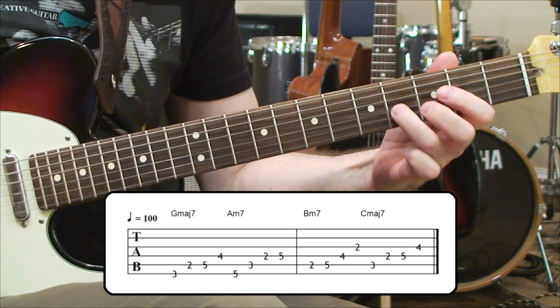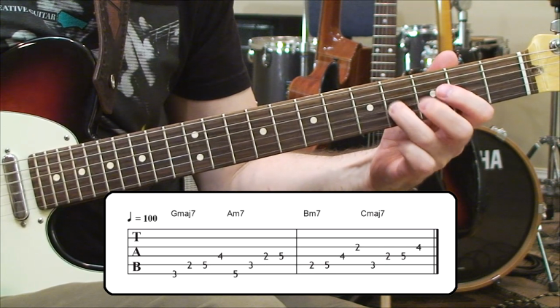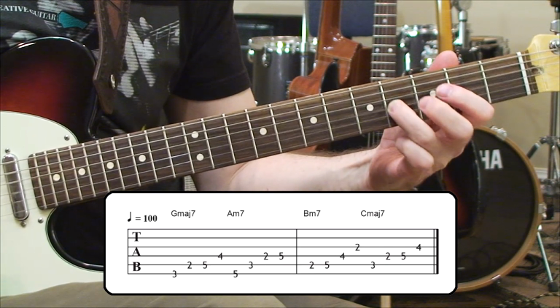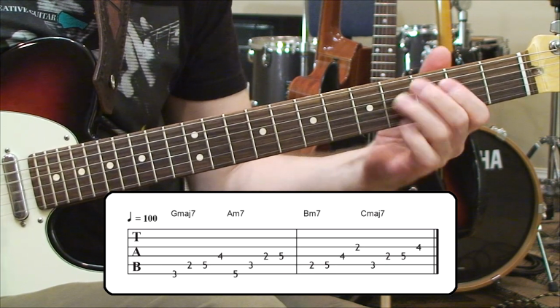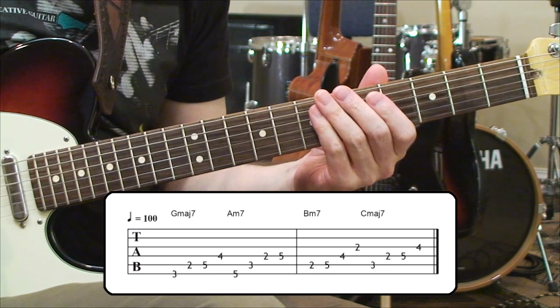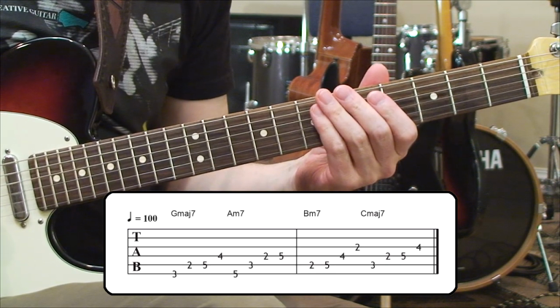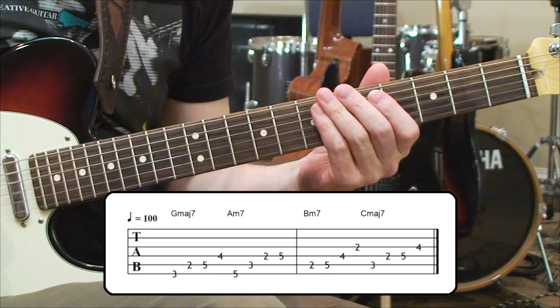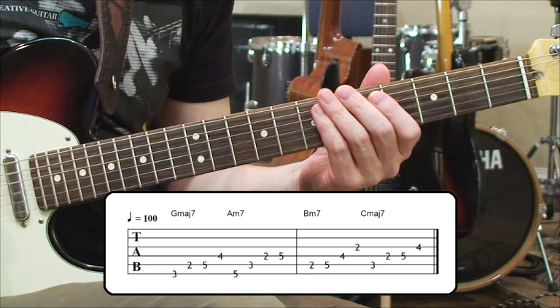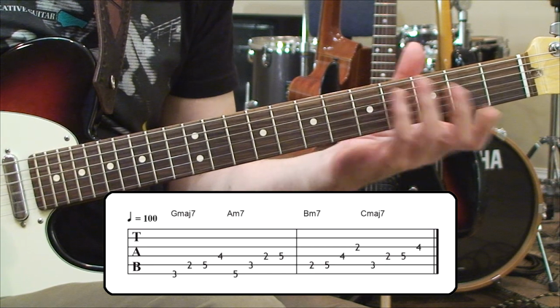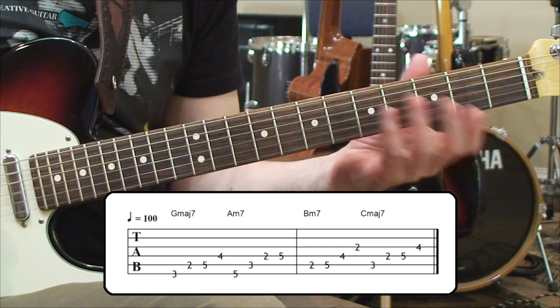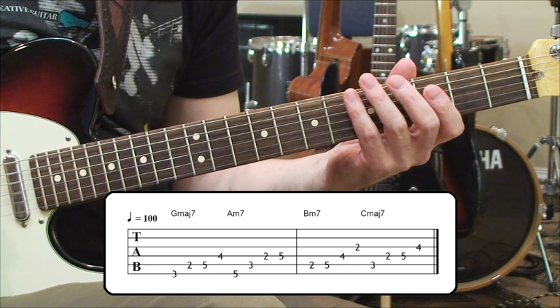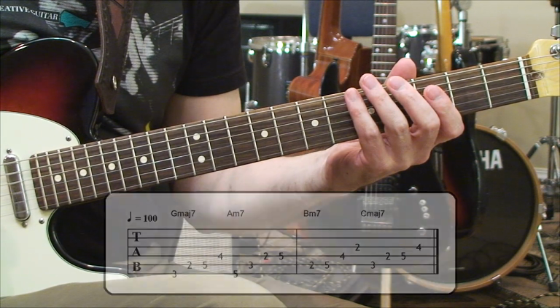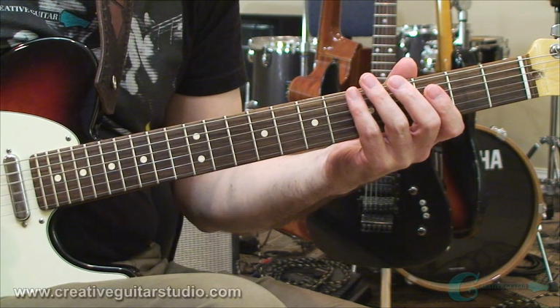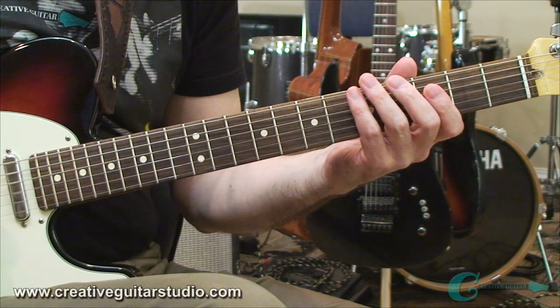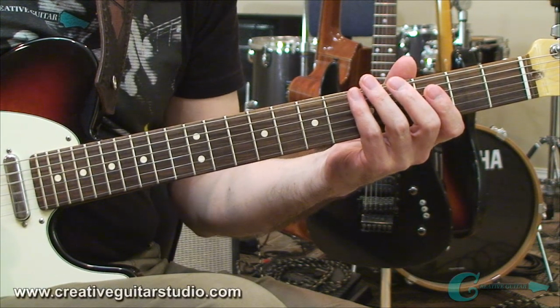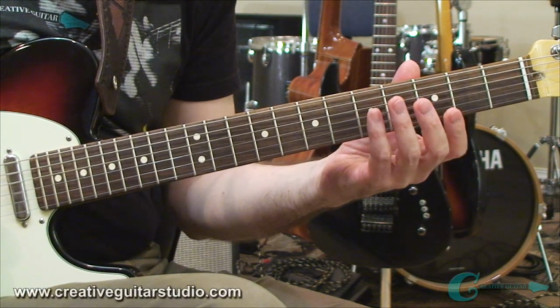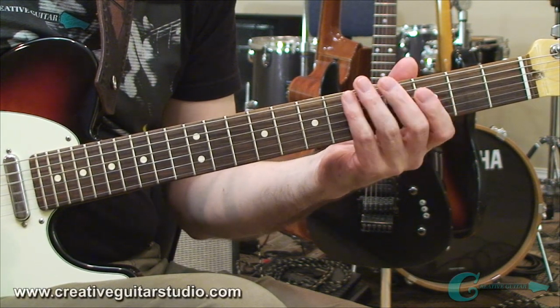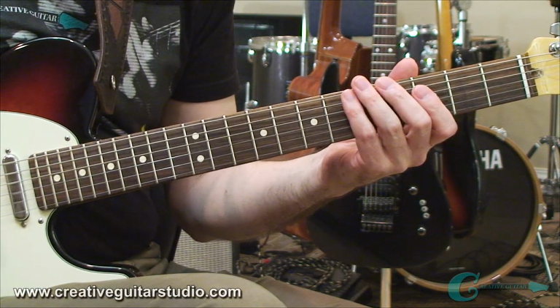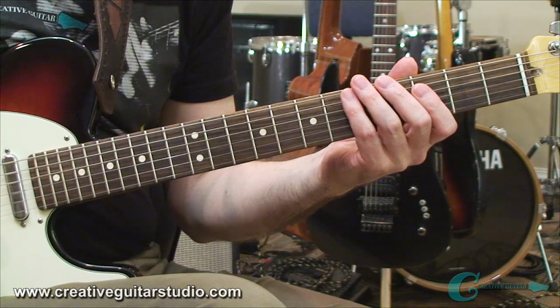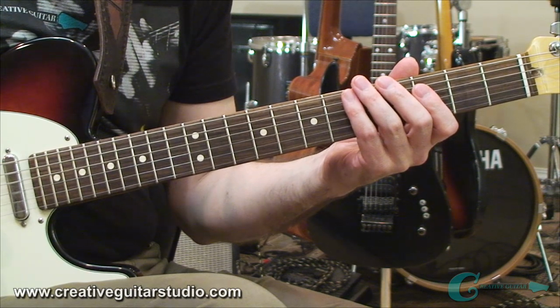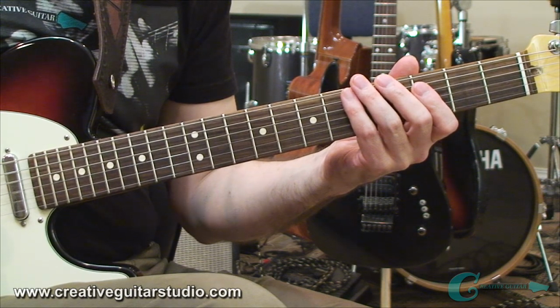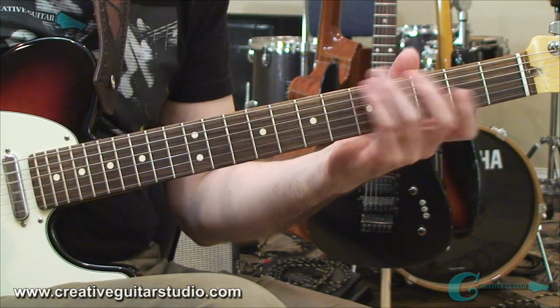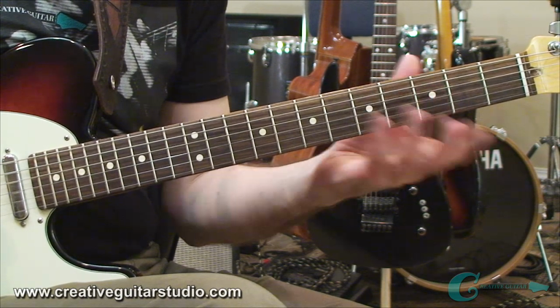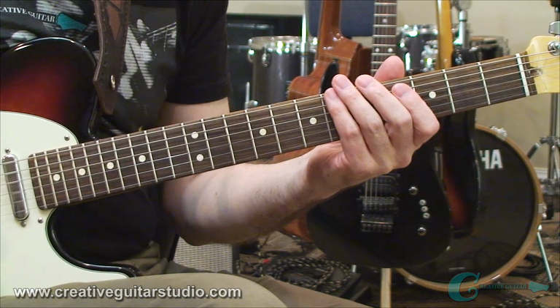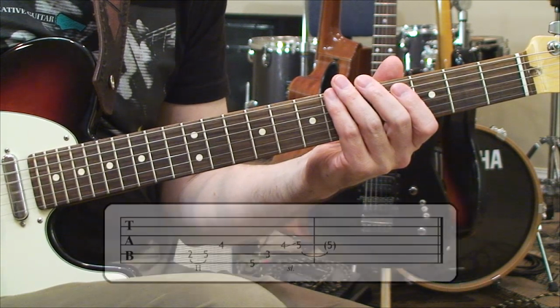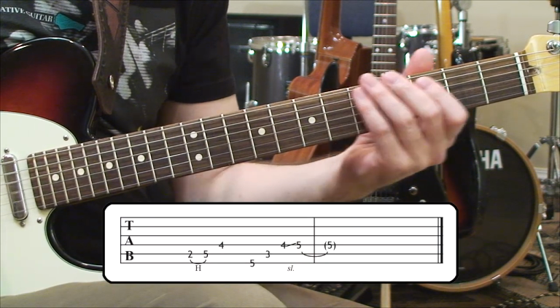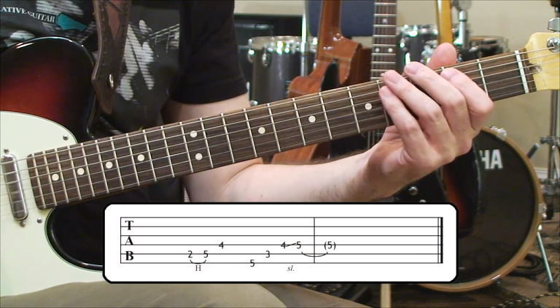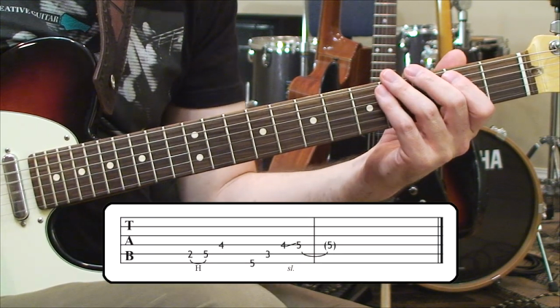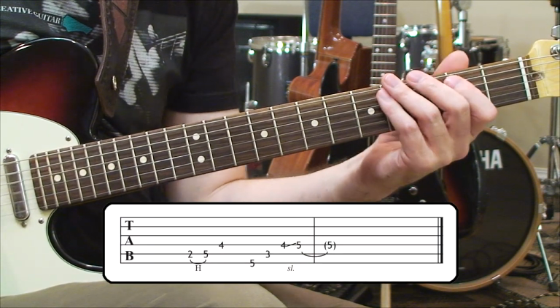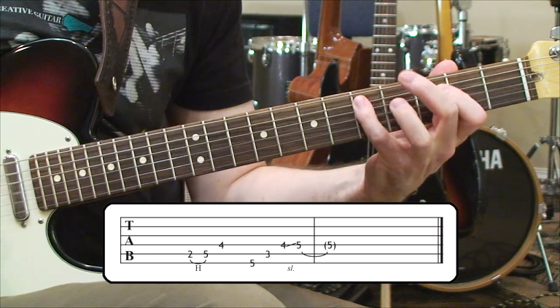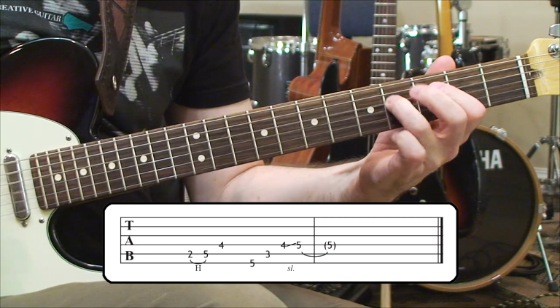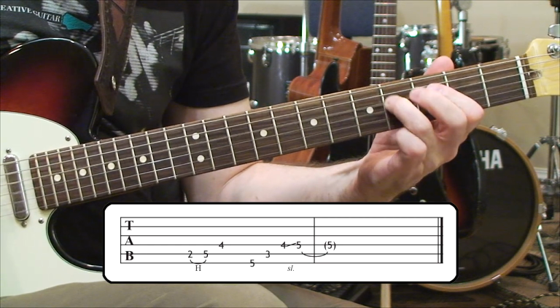They connect extremely well. On top of that, you can do some line building with a couple of arpeggios. I'm going to take a B minor and an A minor and do a little guitar lick idea here. Check it out.